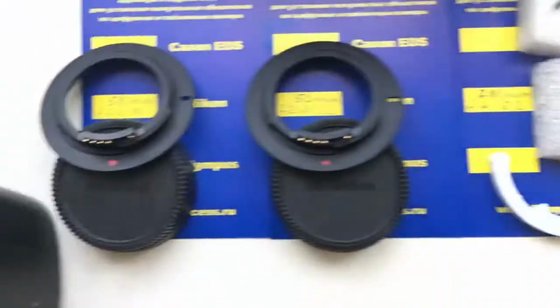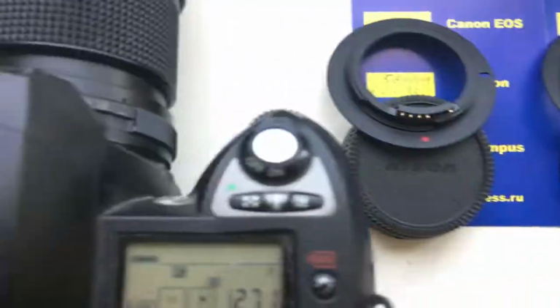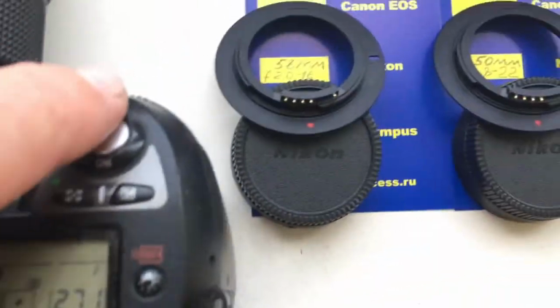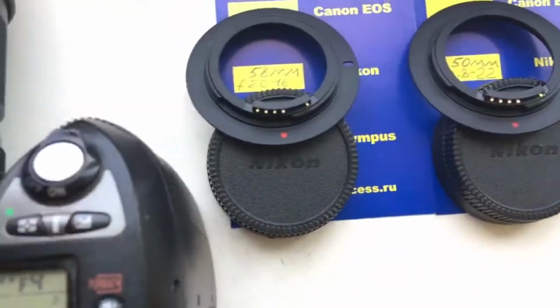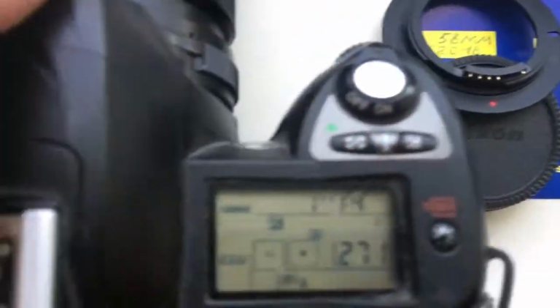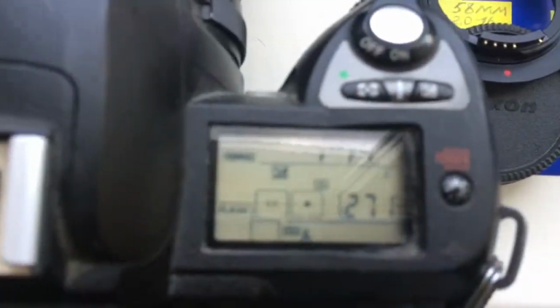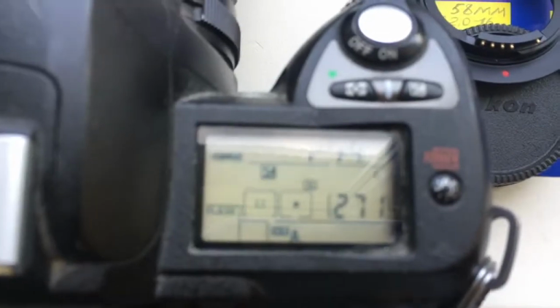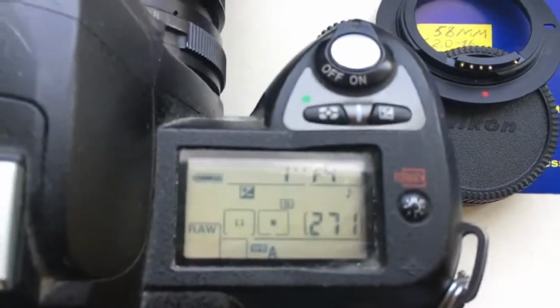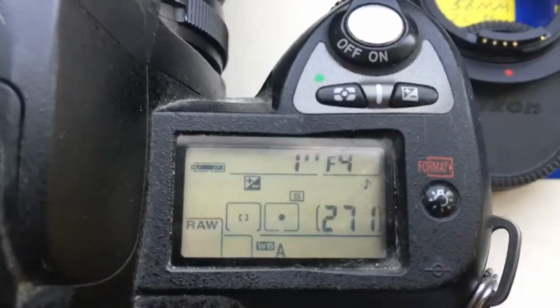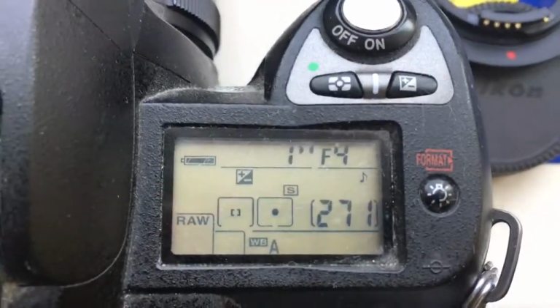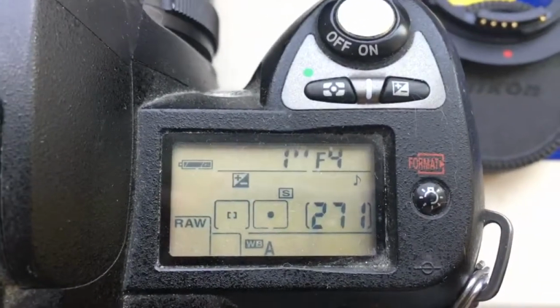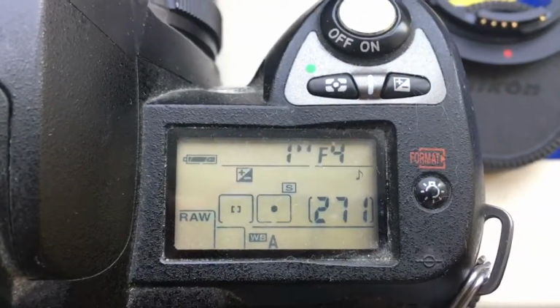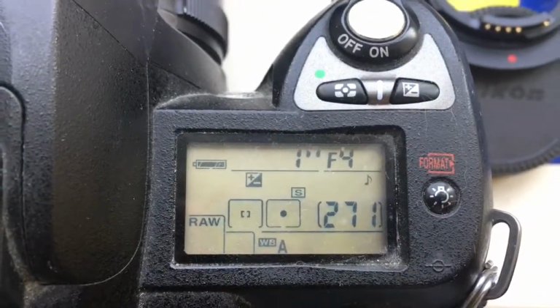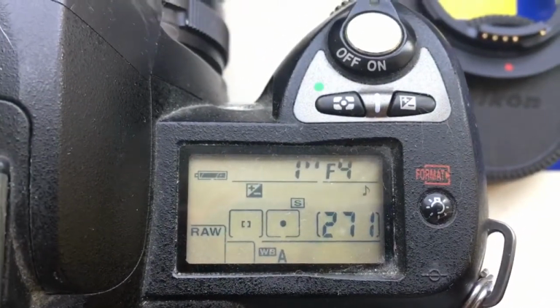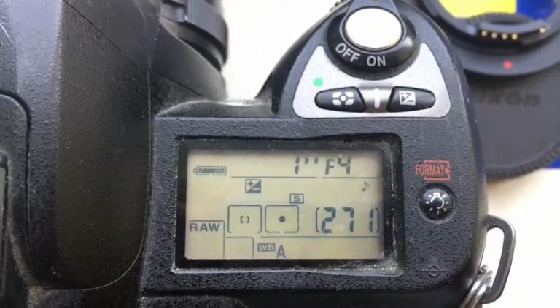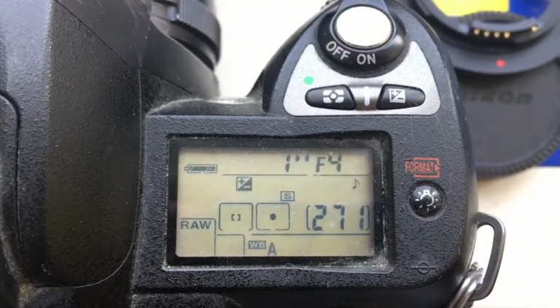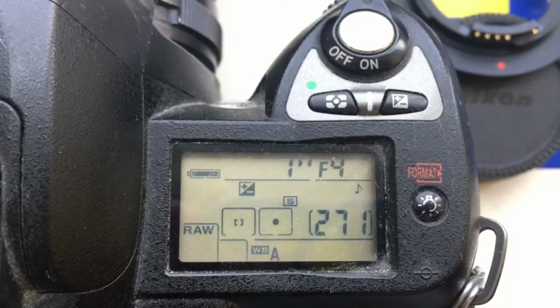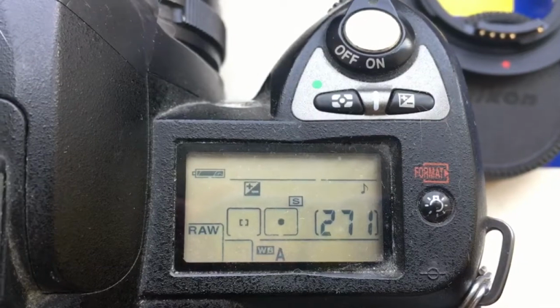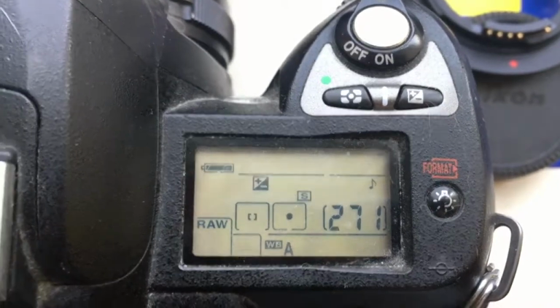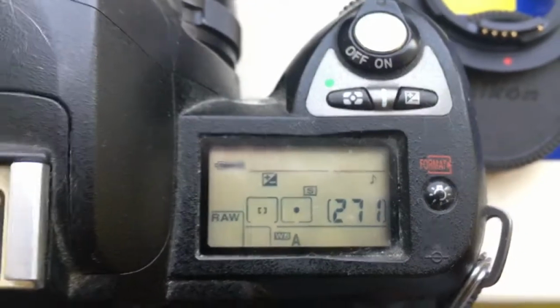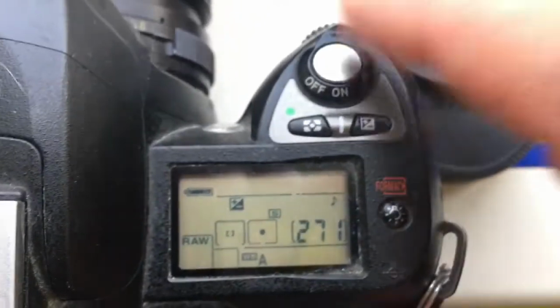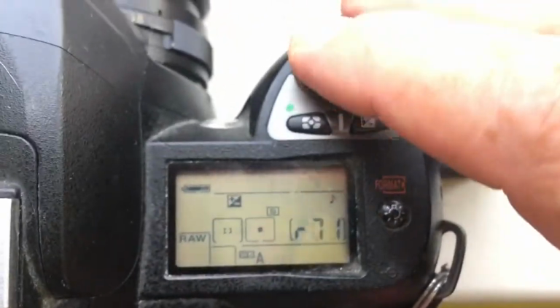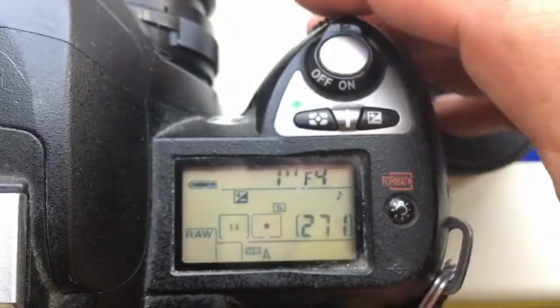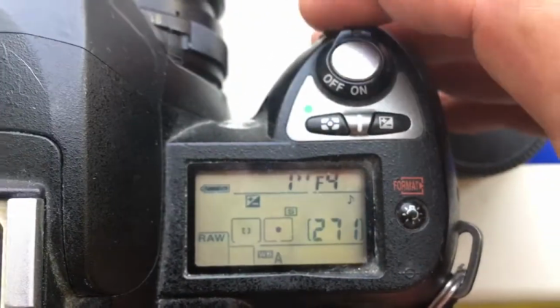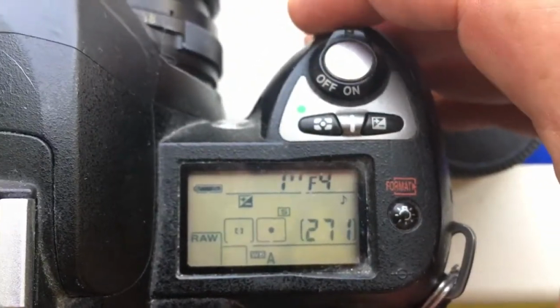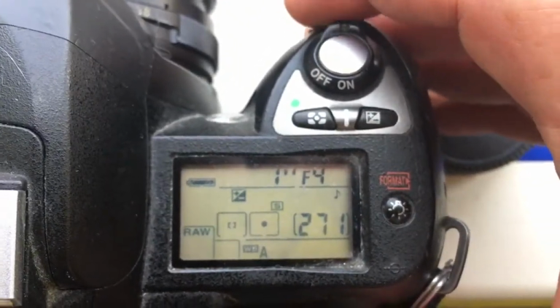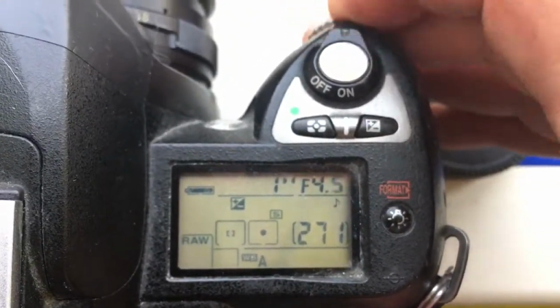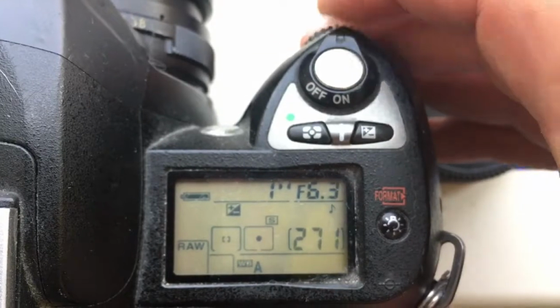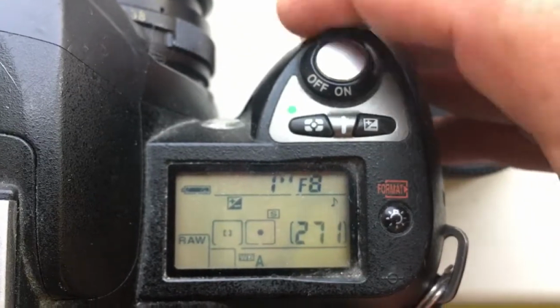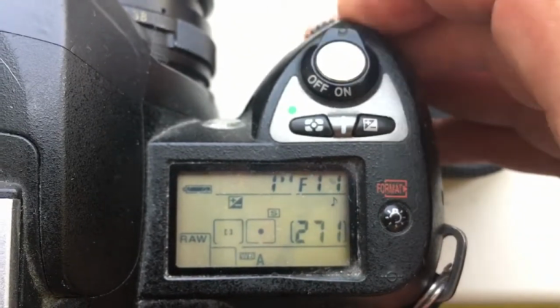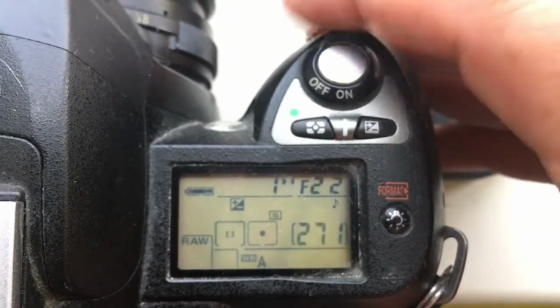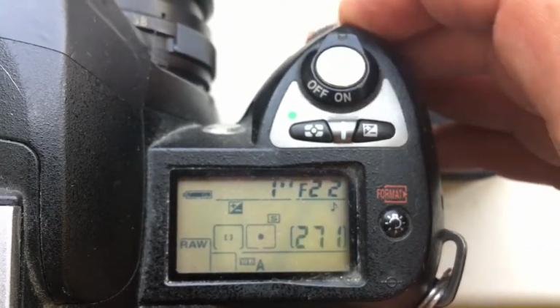Look, first chip for your Pentacon — I pre-programmed focal length 200mm and aperture range from 4 to 22.